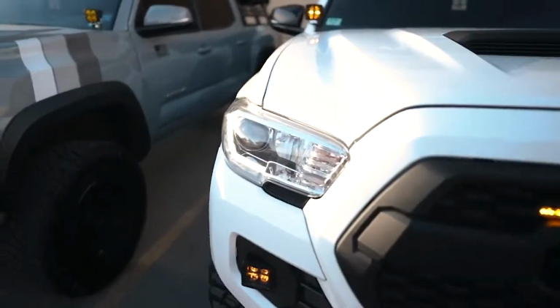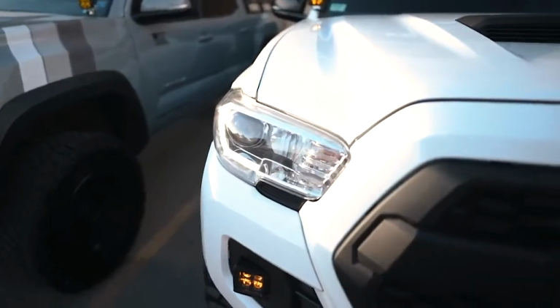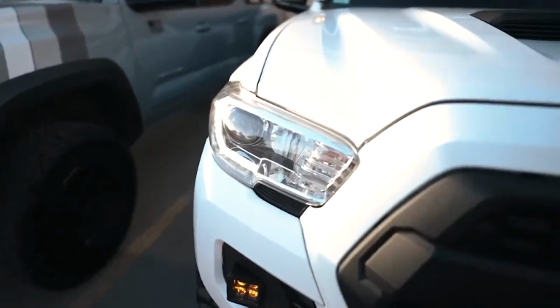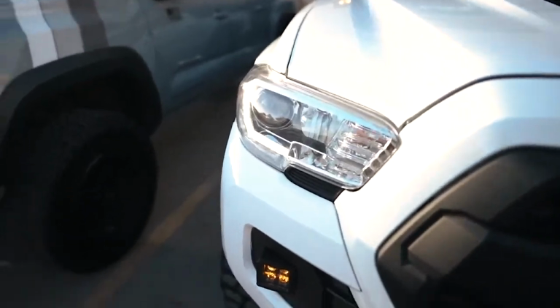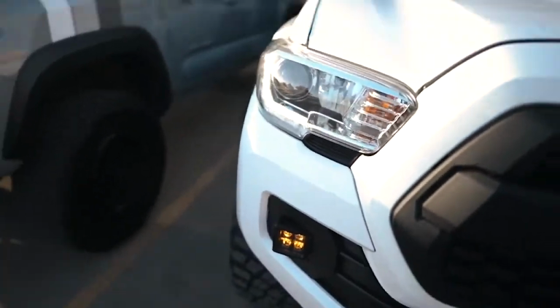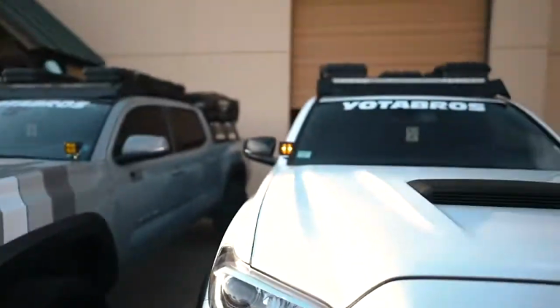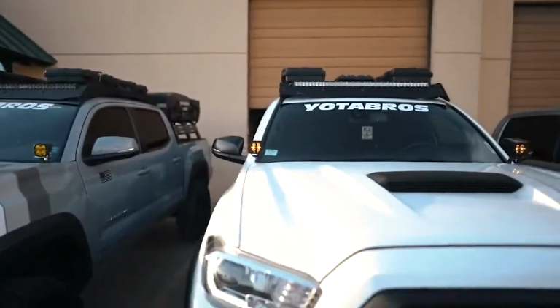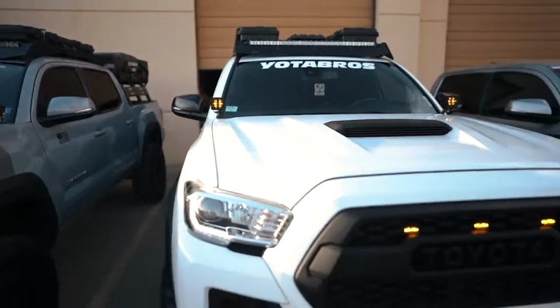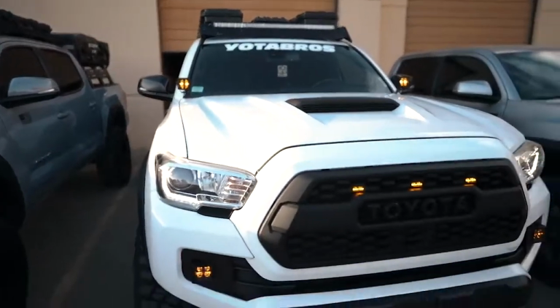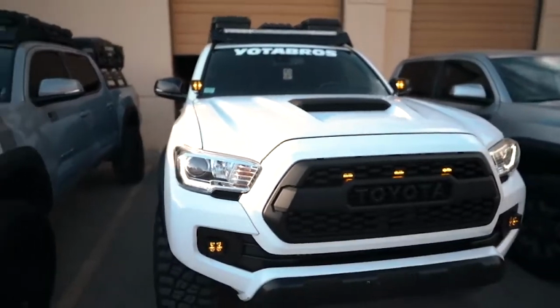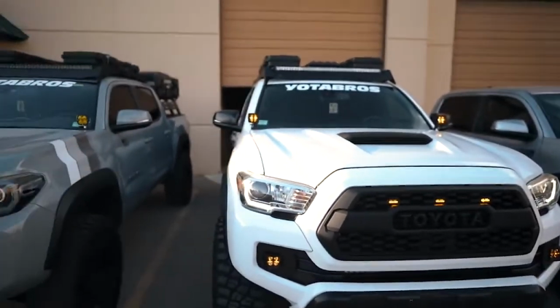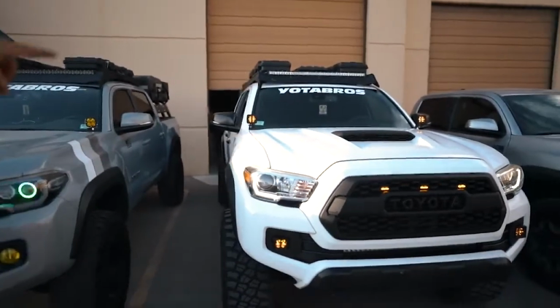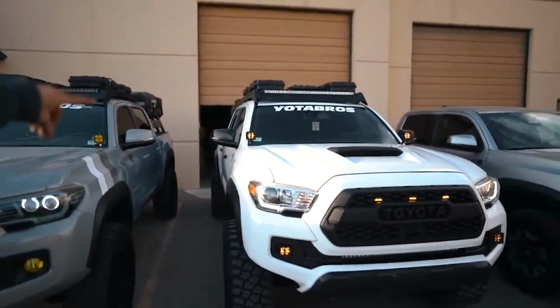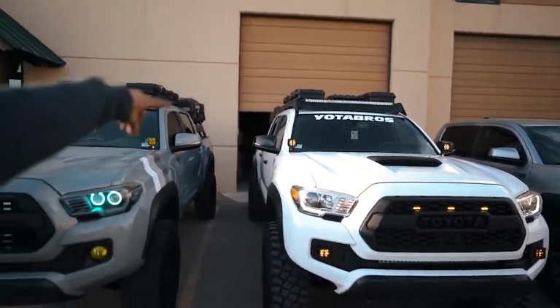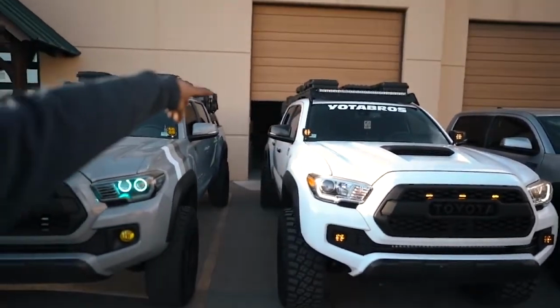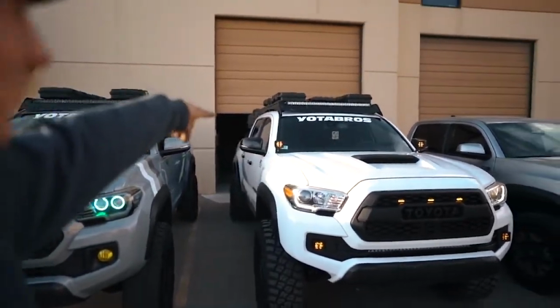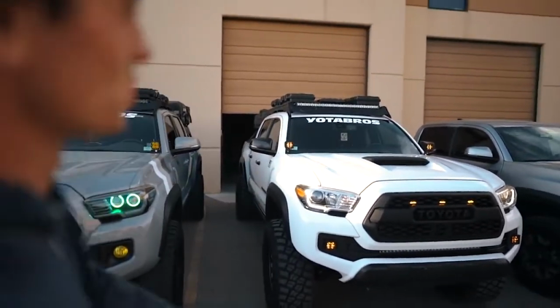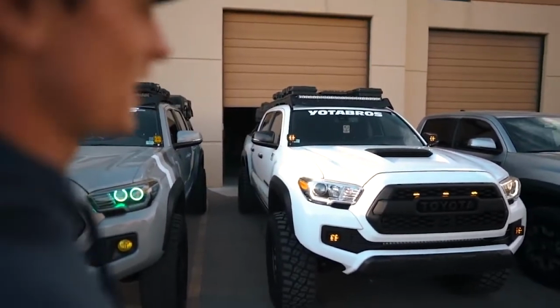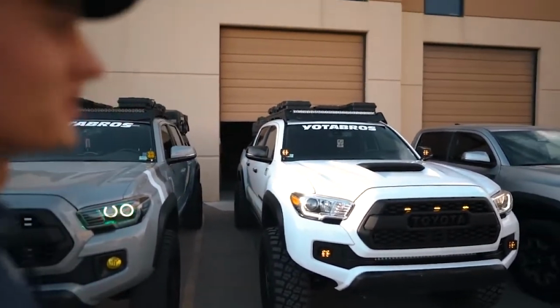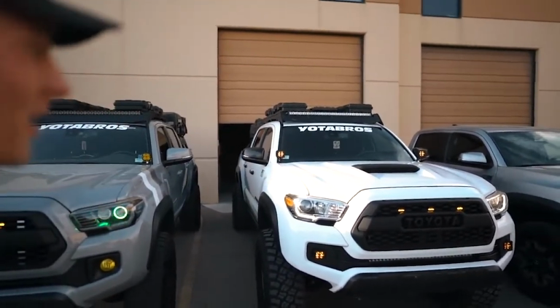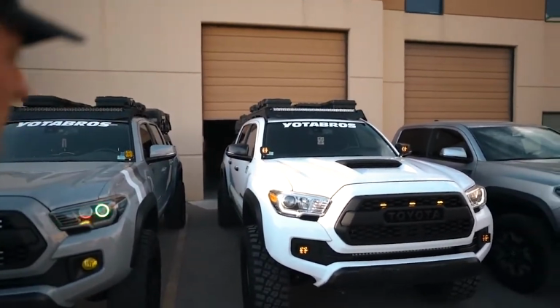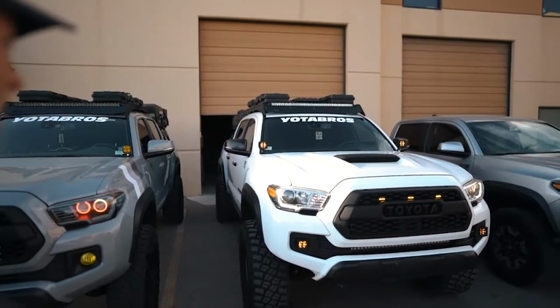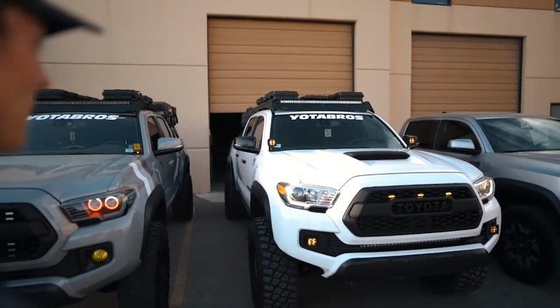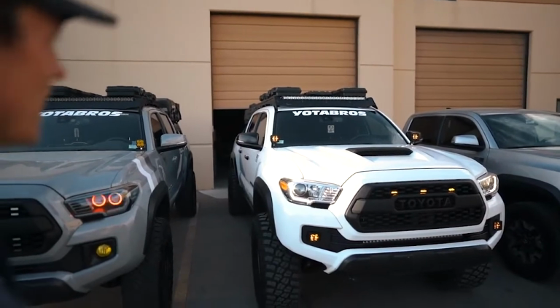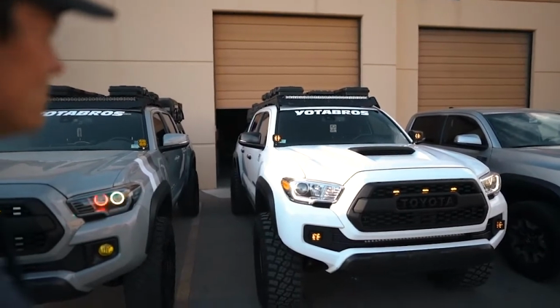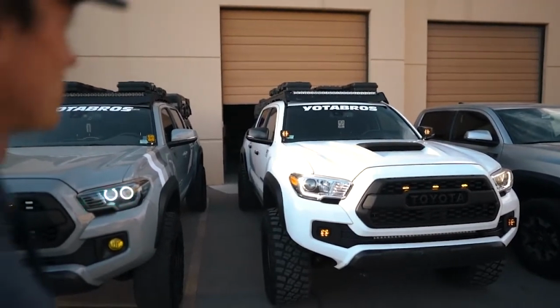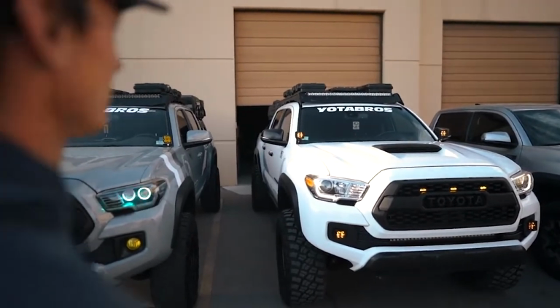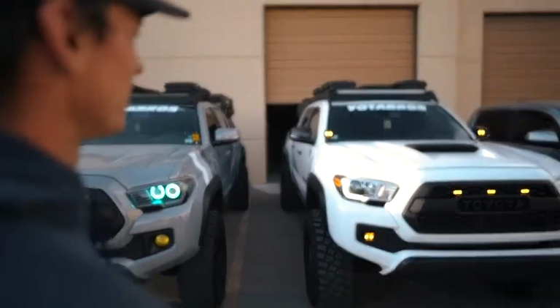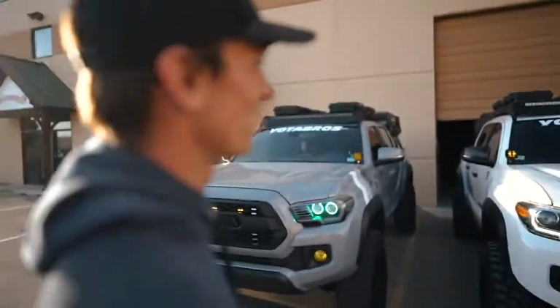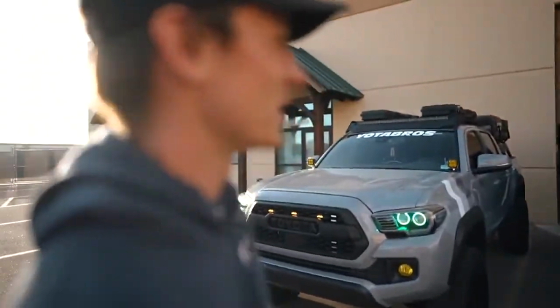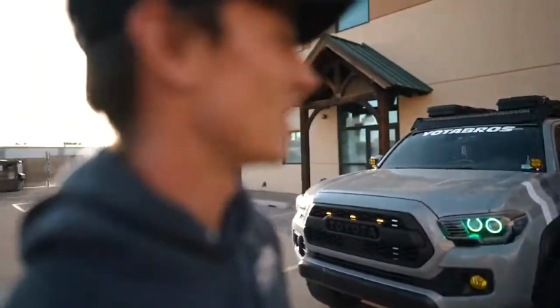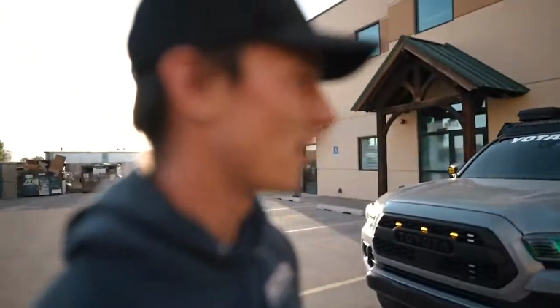Ditch lights and fog lights down at the bottom and up on the hood. Those are DRL — Rough Country Amber DRL. And then up top, there is a 40-inch light bar.